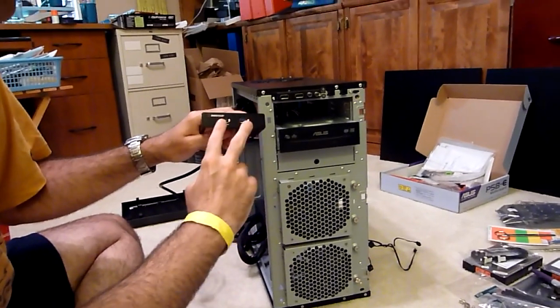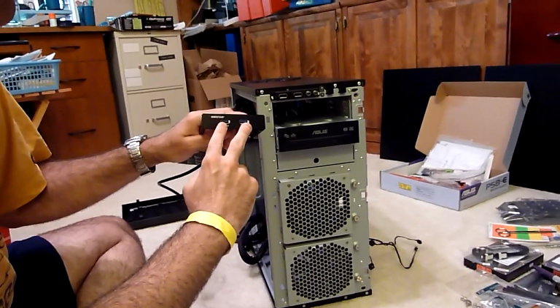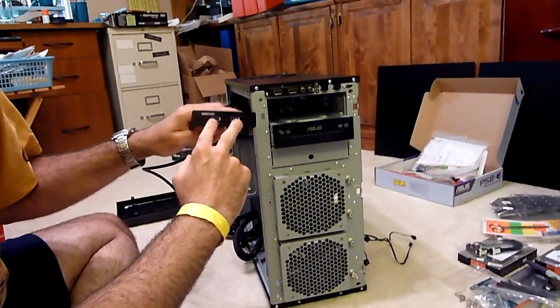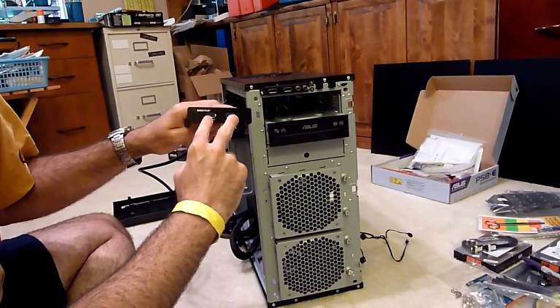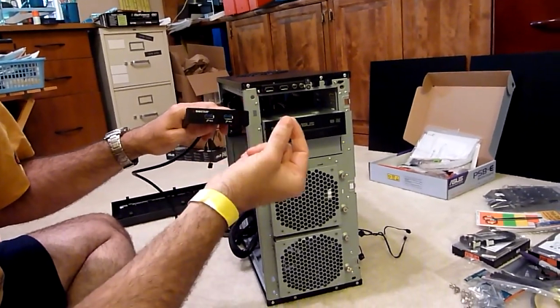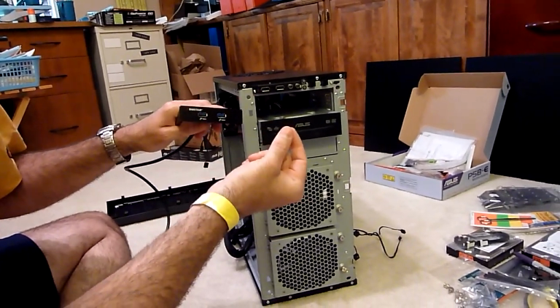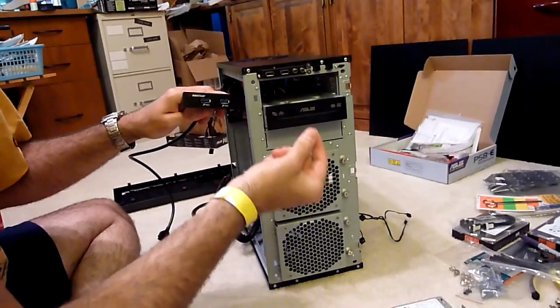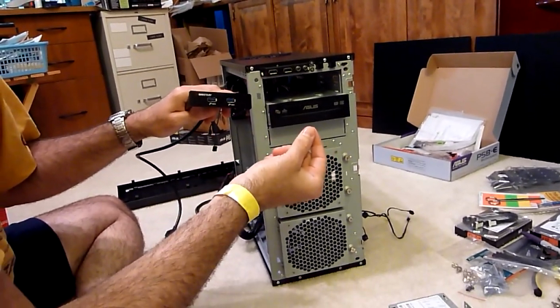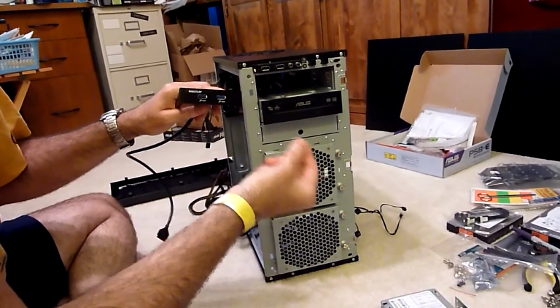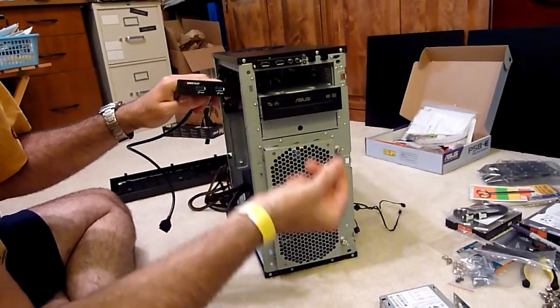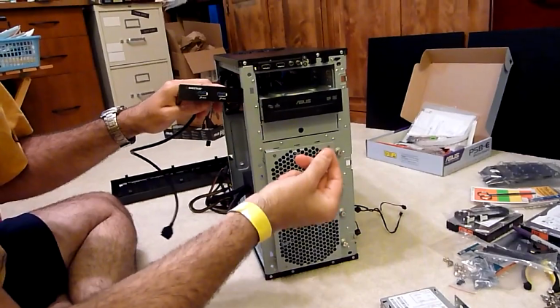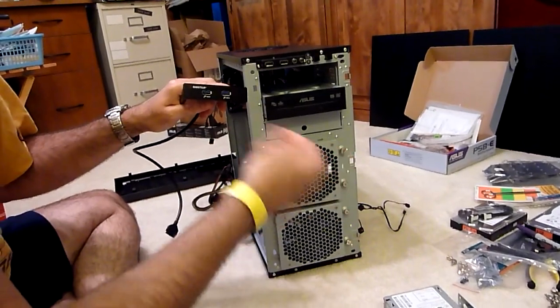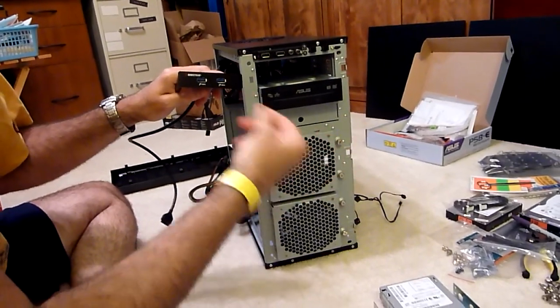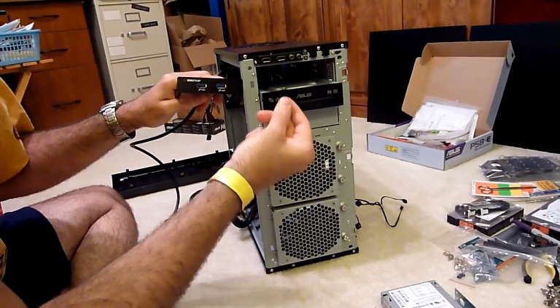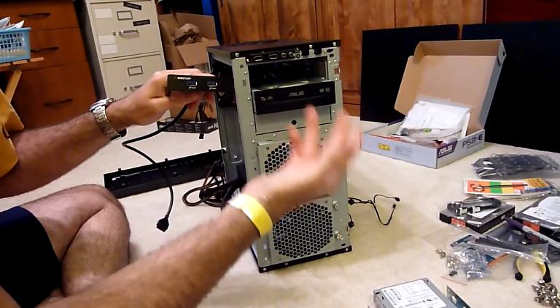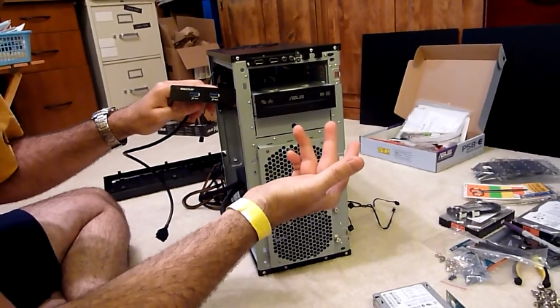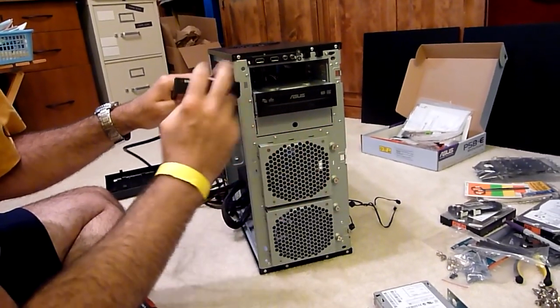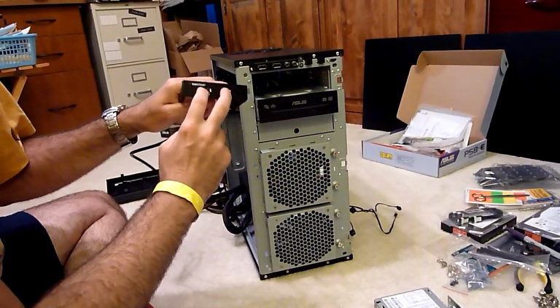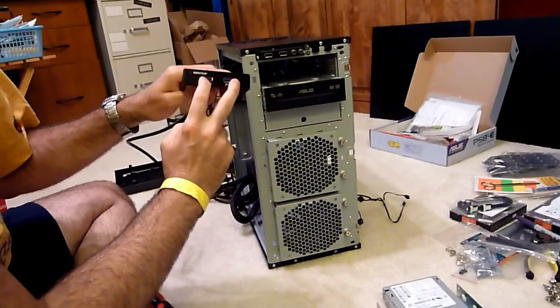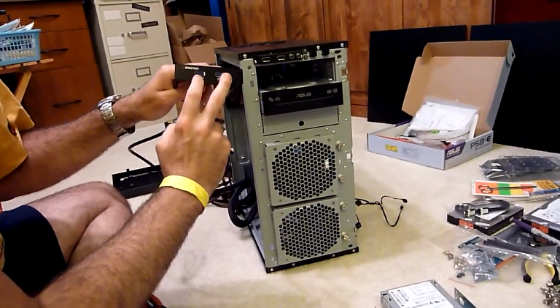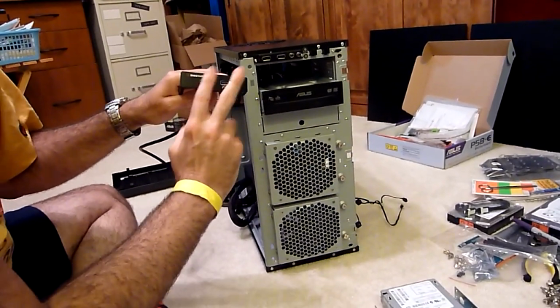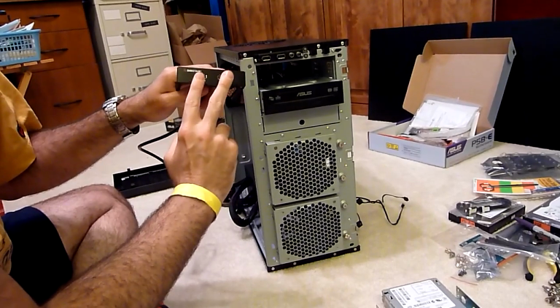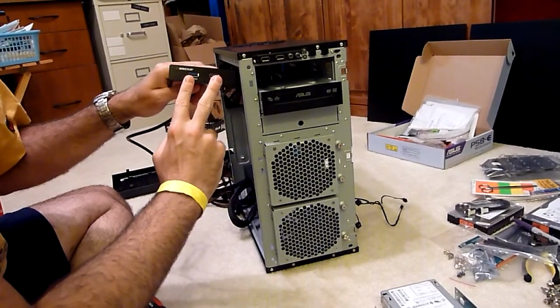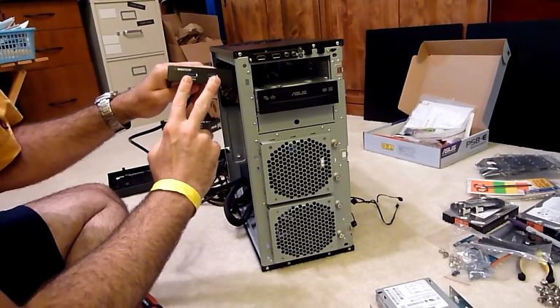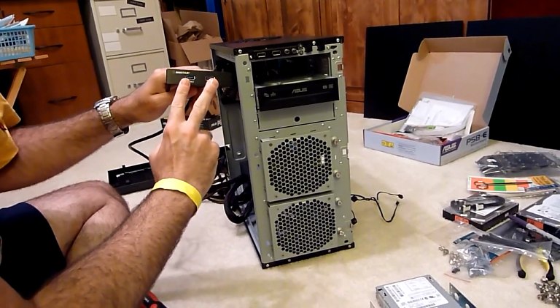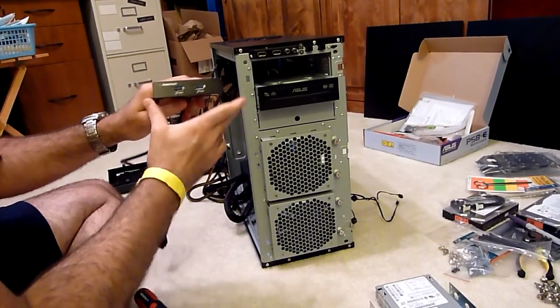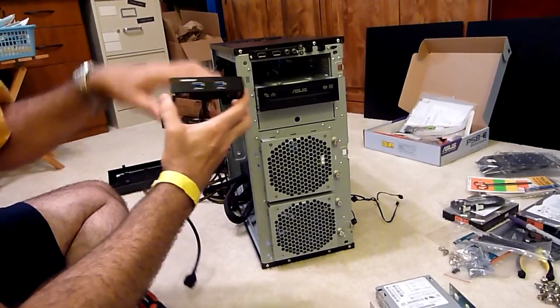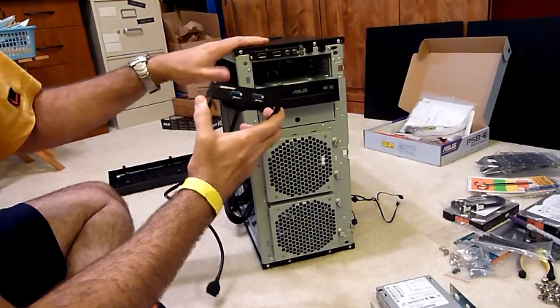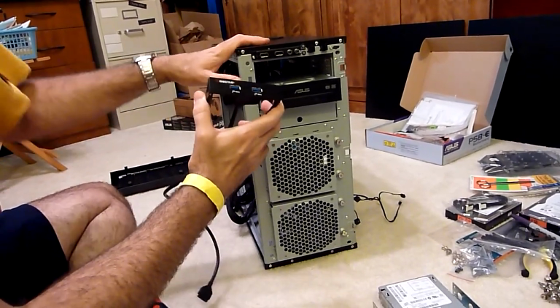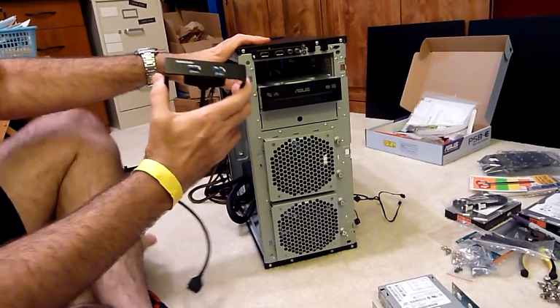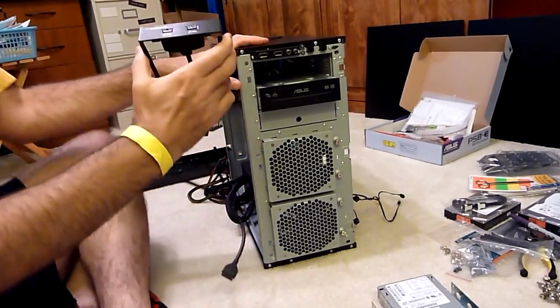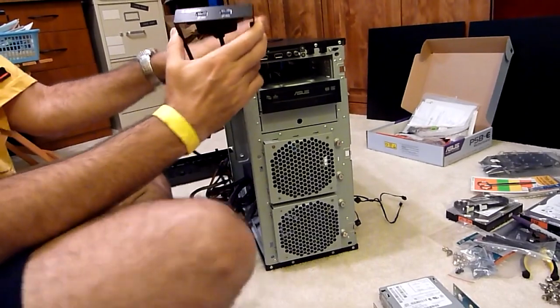Either one of these will work fine for basic peripherals, but if you have a pen drive or an external hard drive that you want to back up with or transfer a lot of data or some movies, USB 3.0 is the way to go — it's going to be a lot faster and save you a lot of time. Now, since we don't have any USB 3.0 headers on this case...